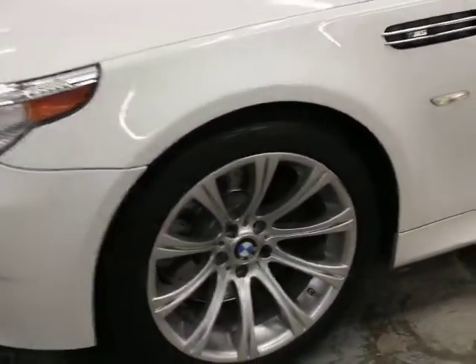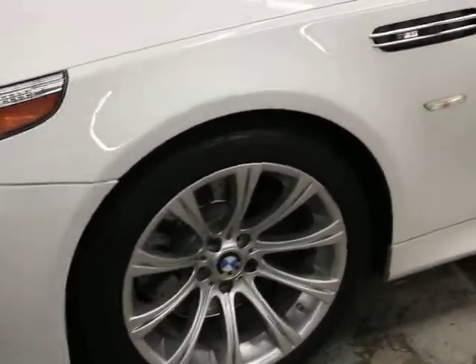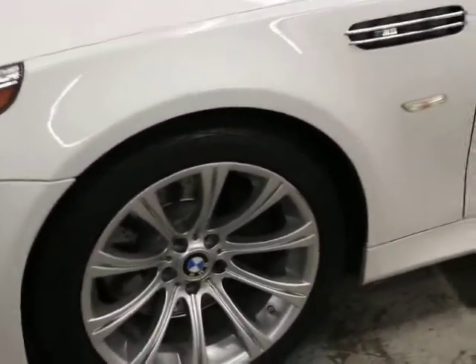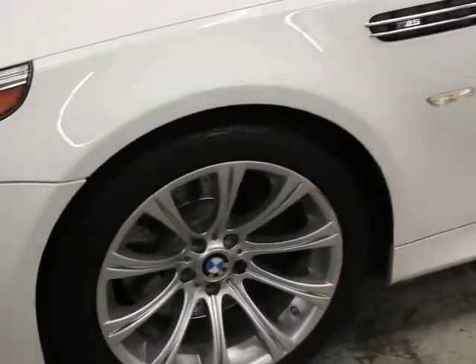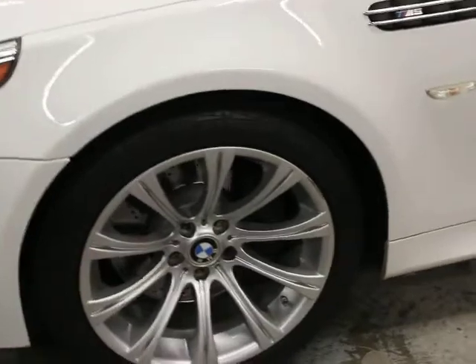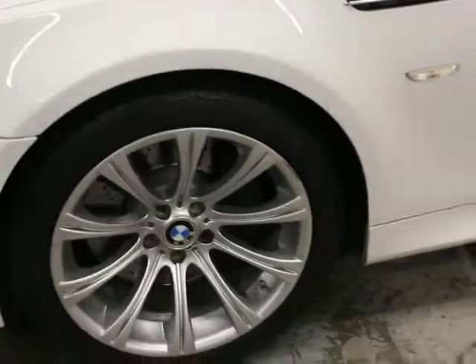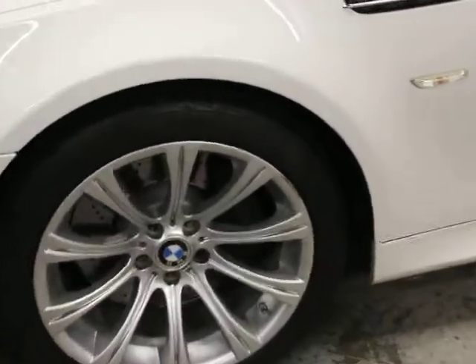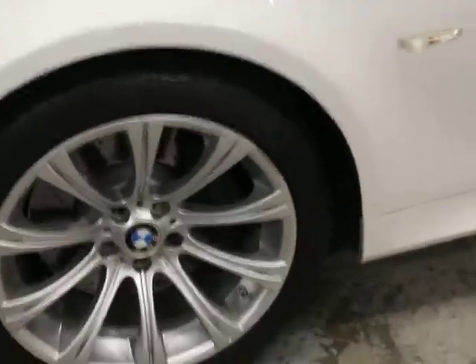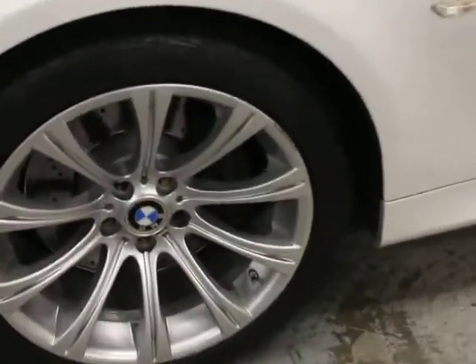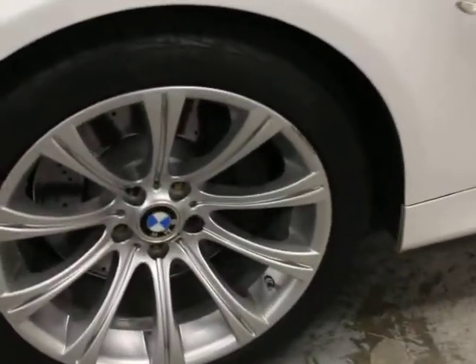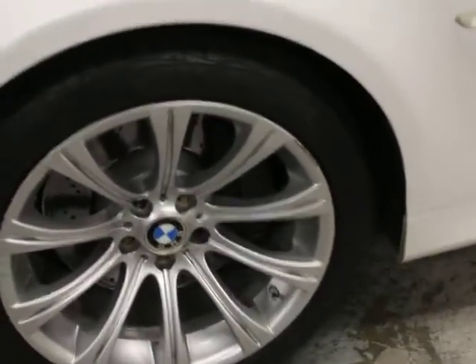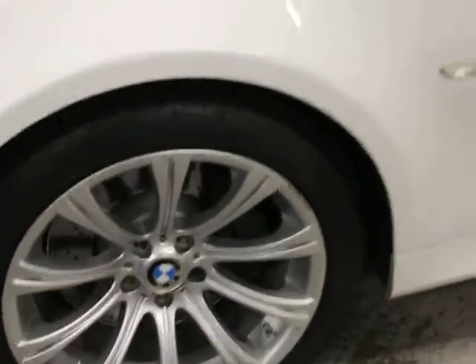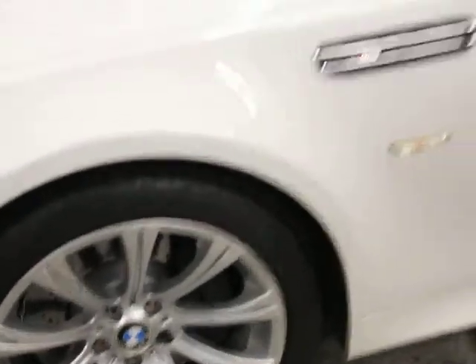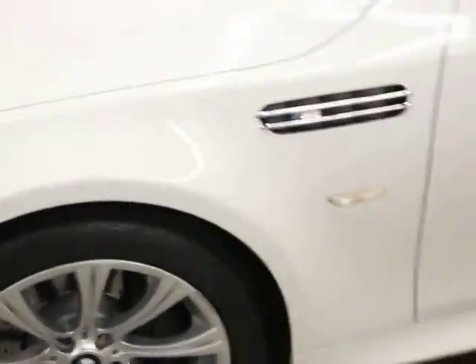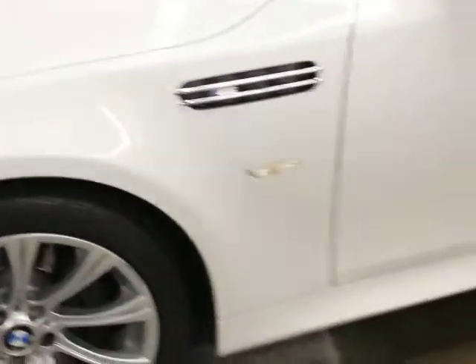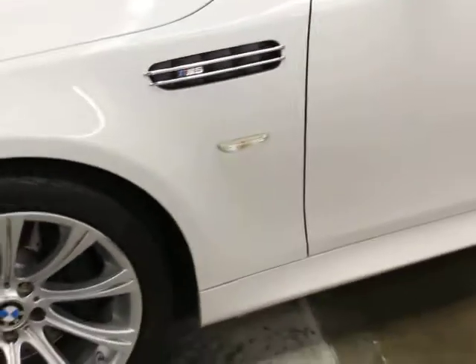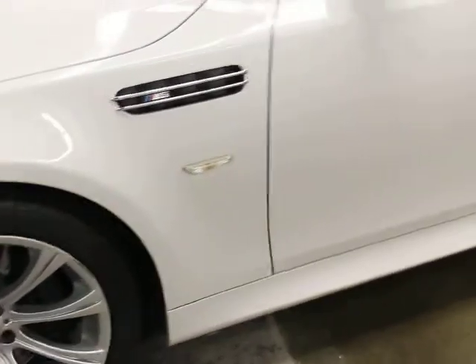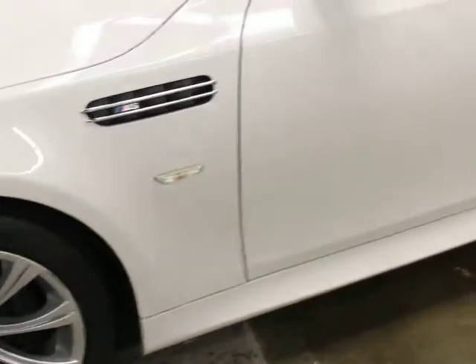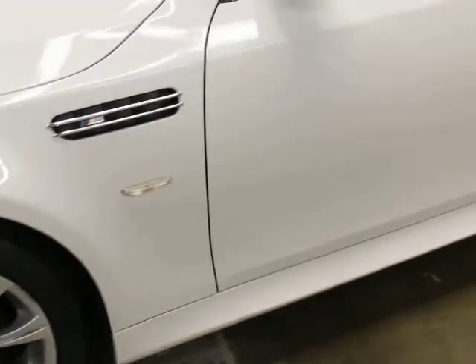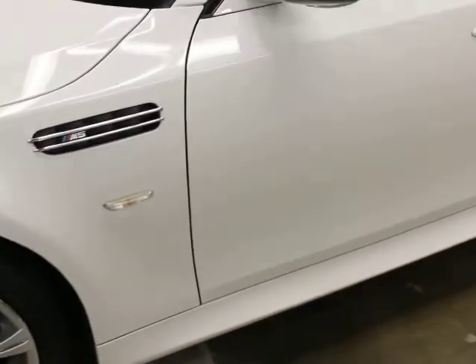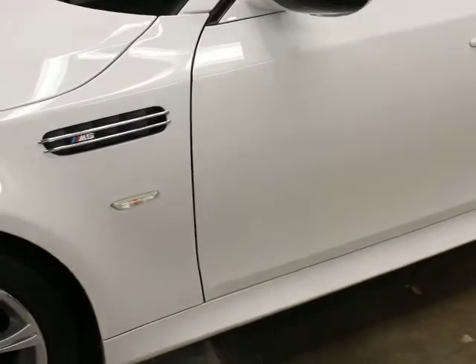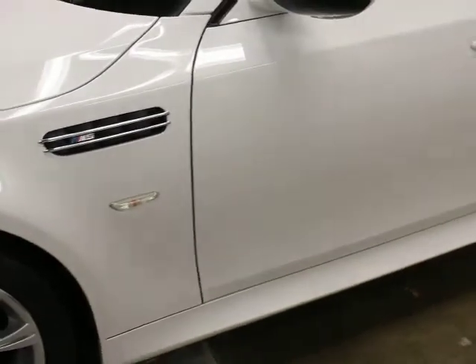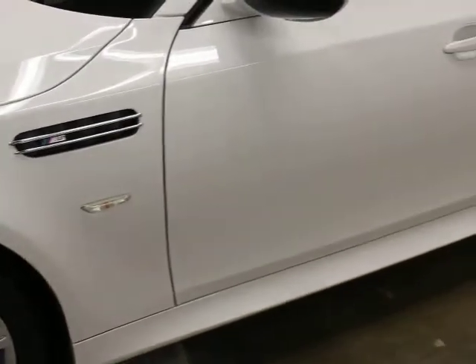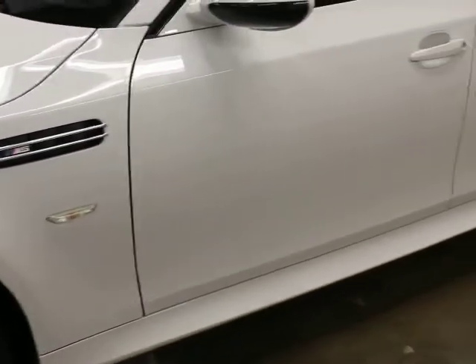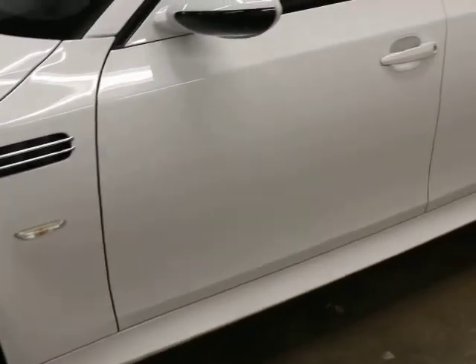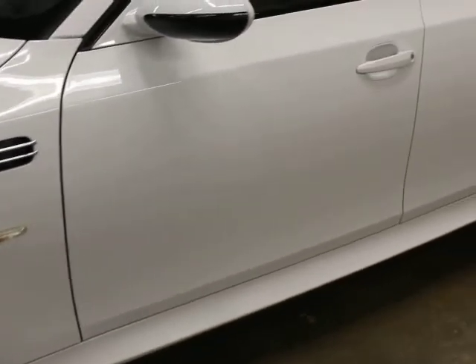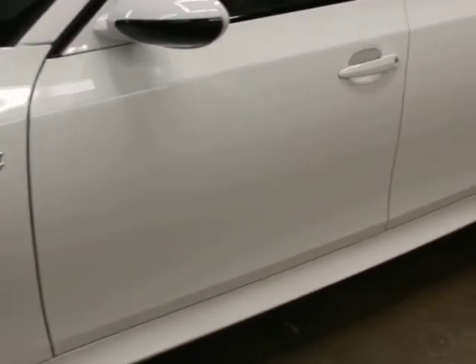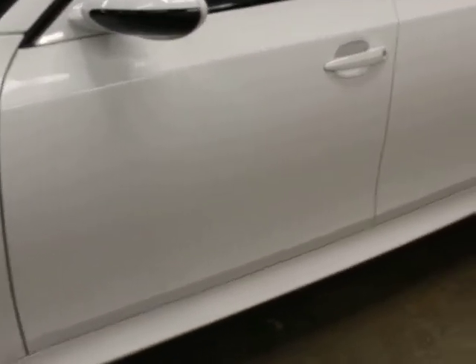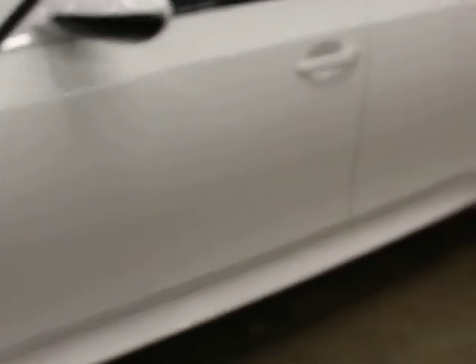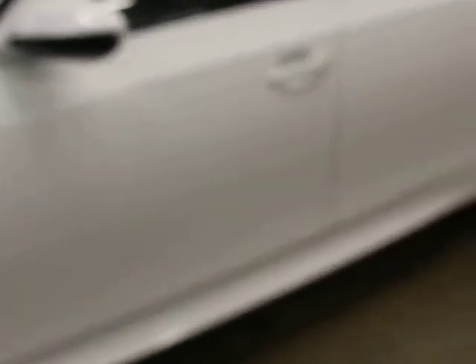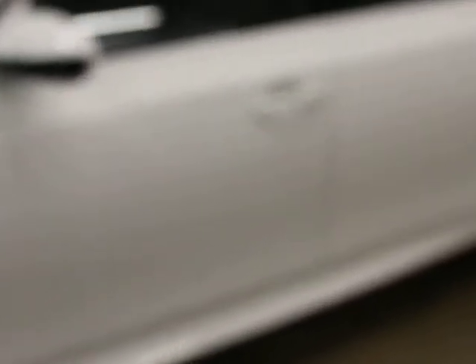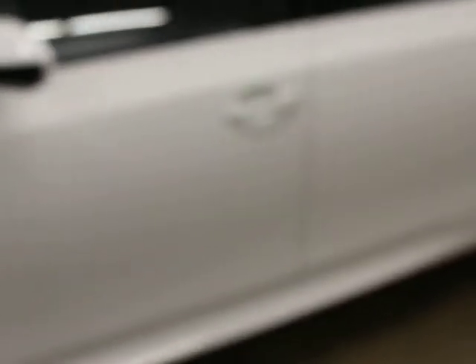There's some minor curb rash on the wheels — a little bit here. I'm going to have all the wheels repaired so that will all be buffed out. The rest of the car, there's not a dent, ding, or scratch on it. It's super clean.